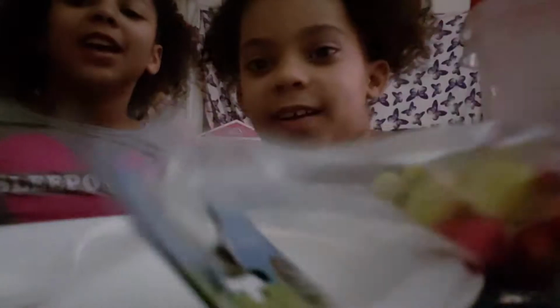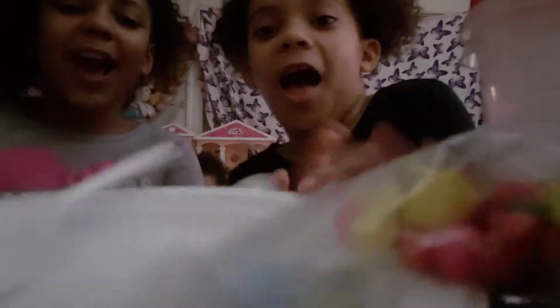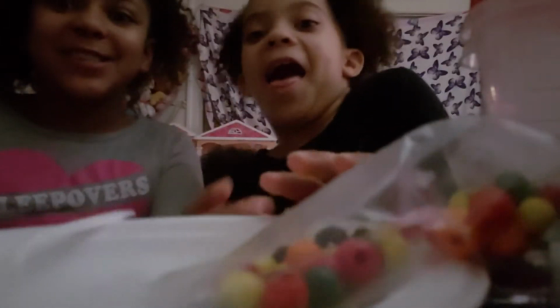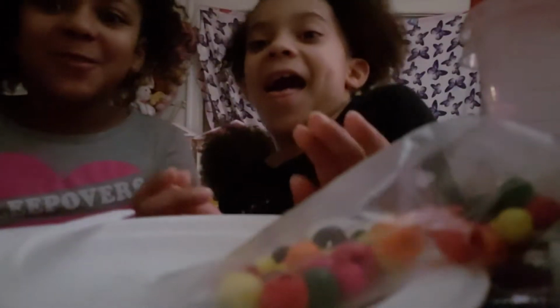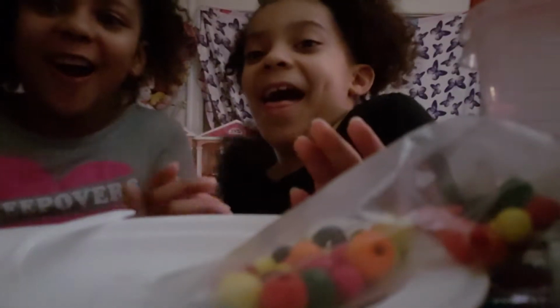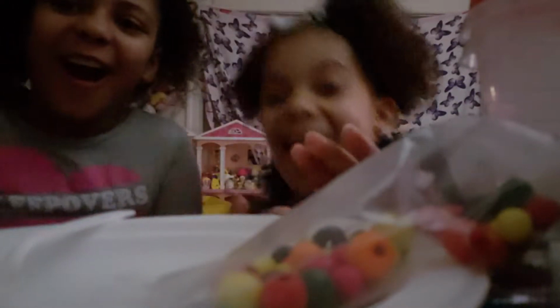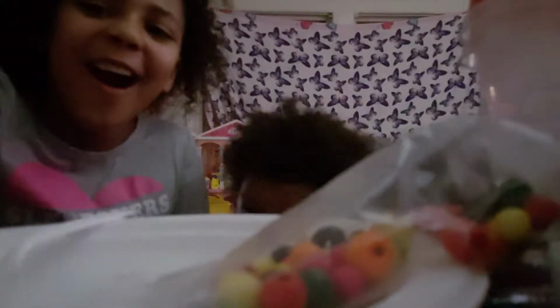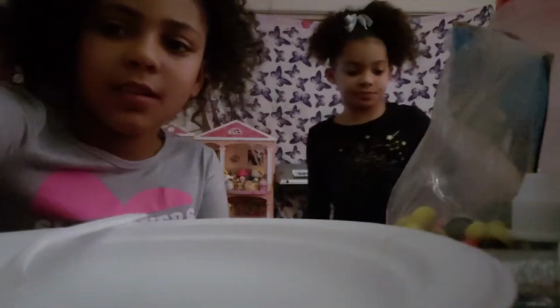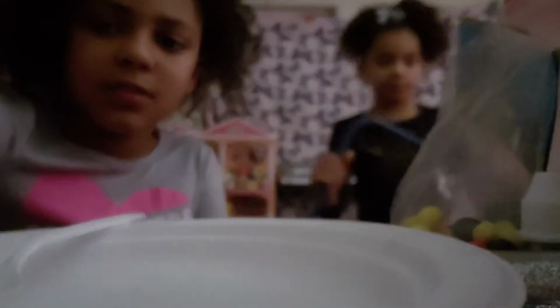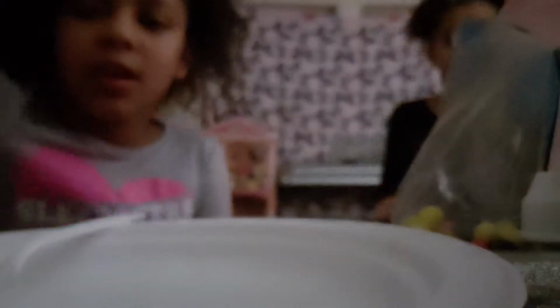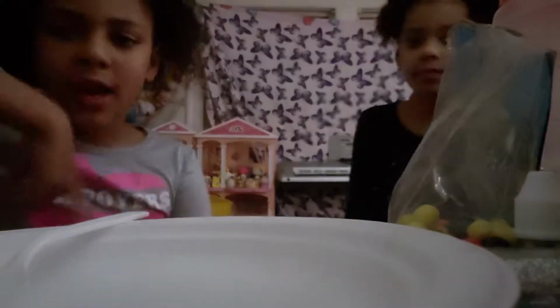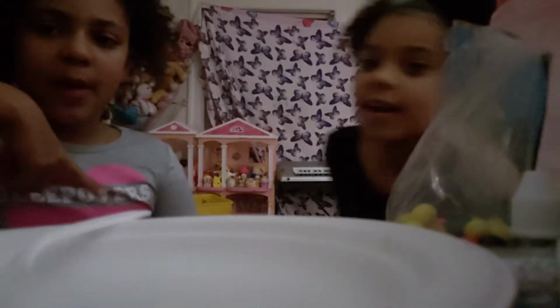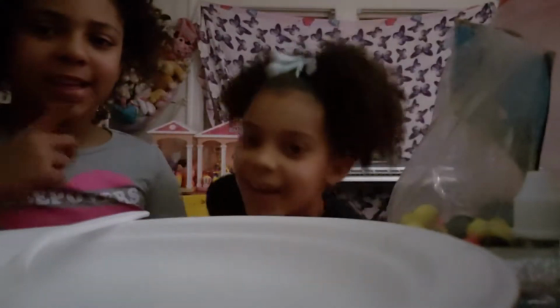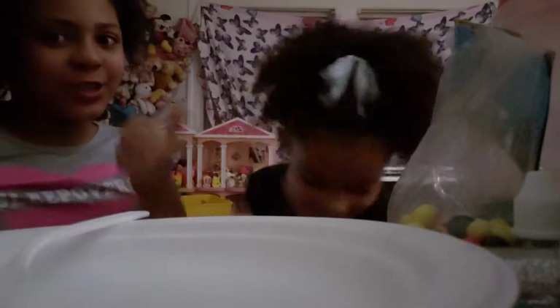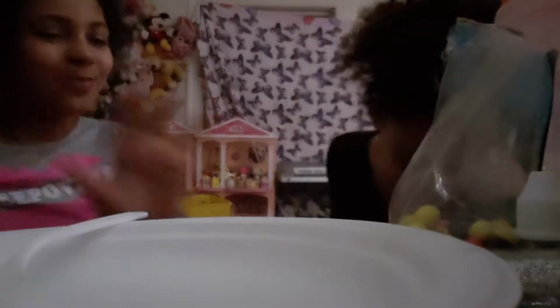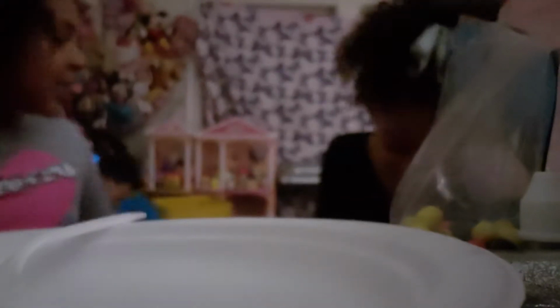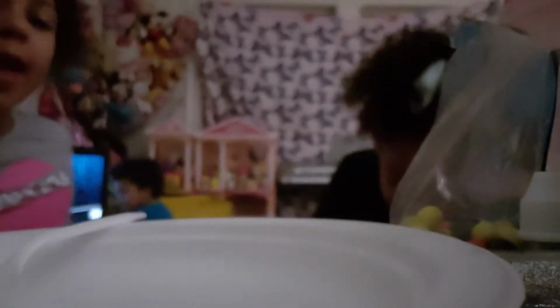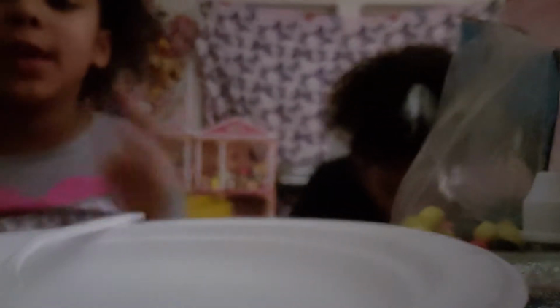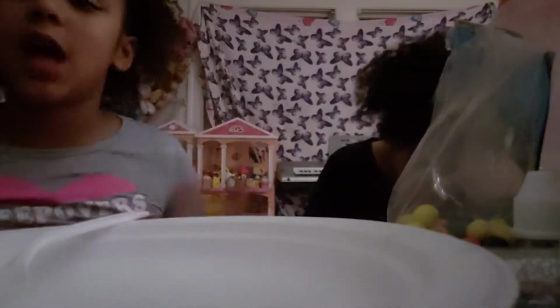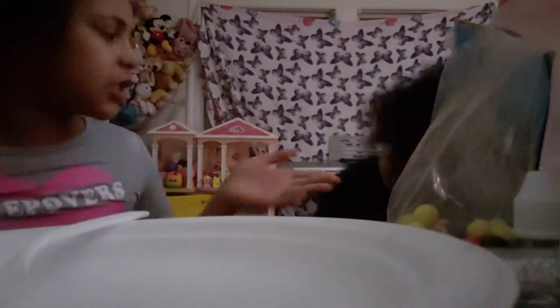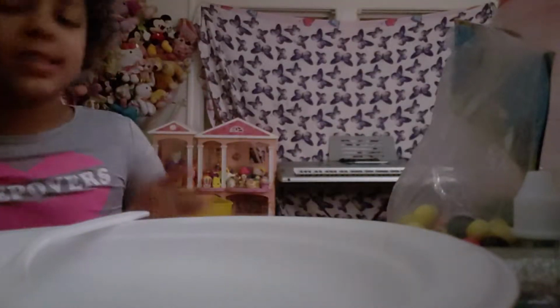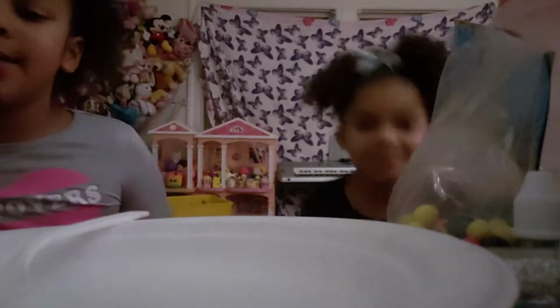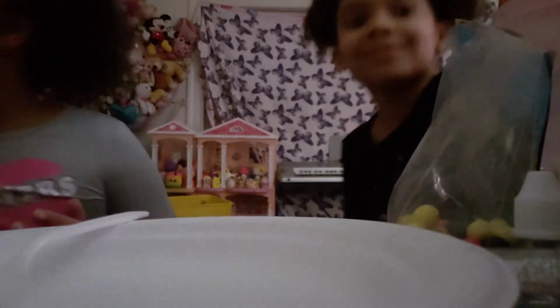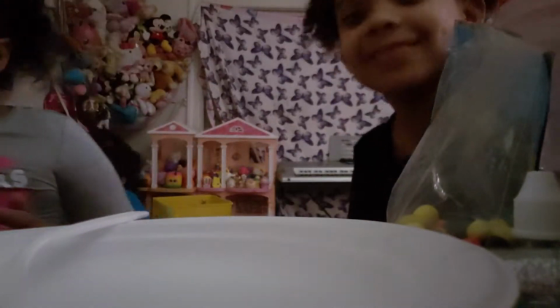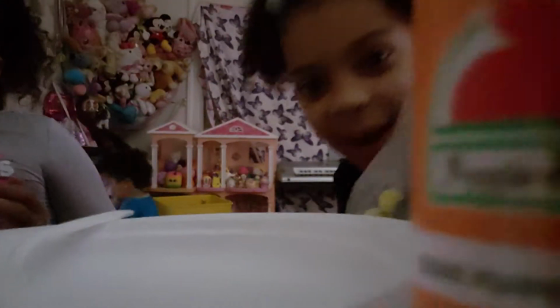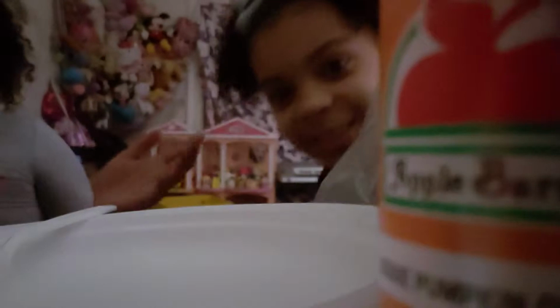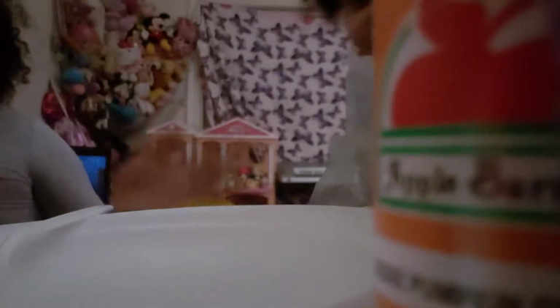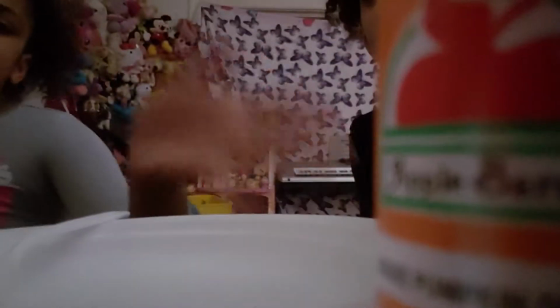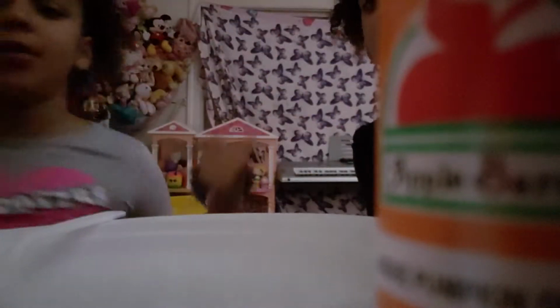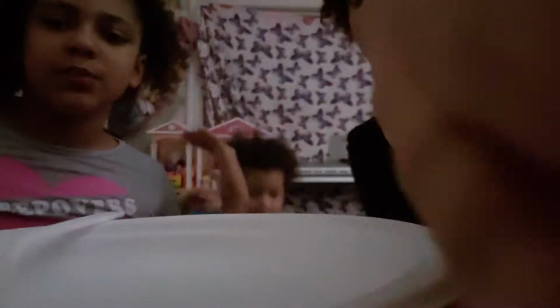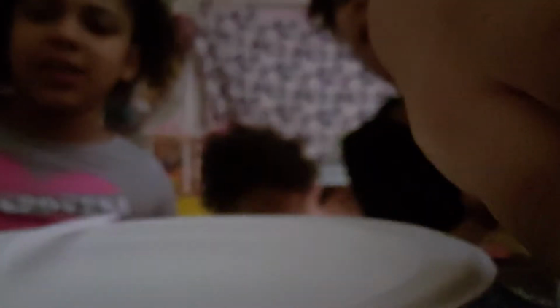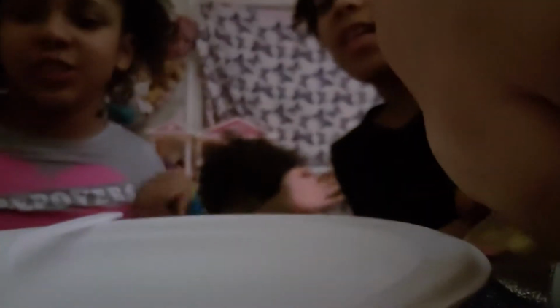Hey guys, welcome back to the show. Today we are making slime, not just egg slime. That's our brother because he's watching a show.